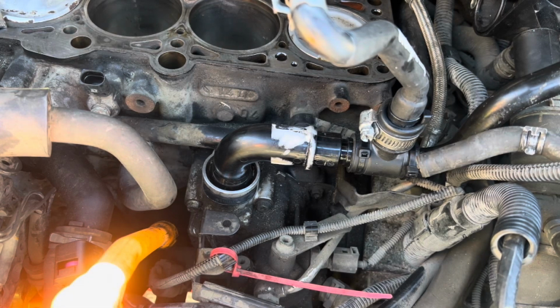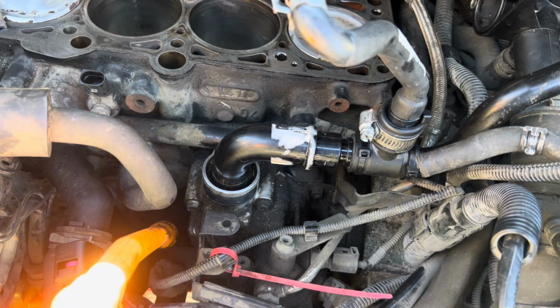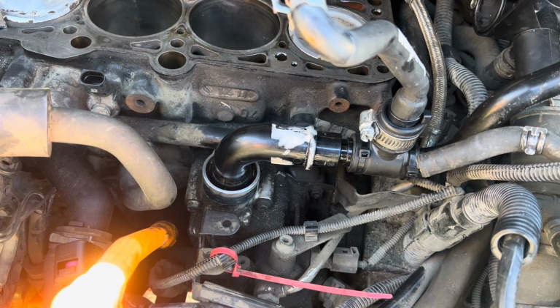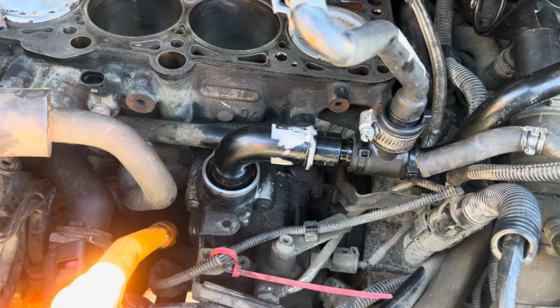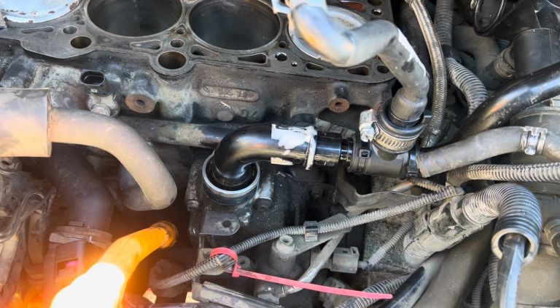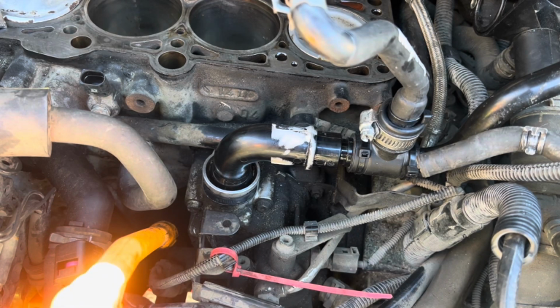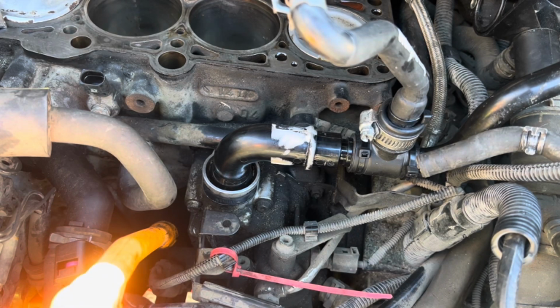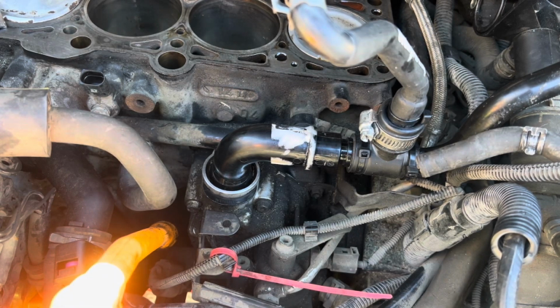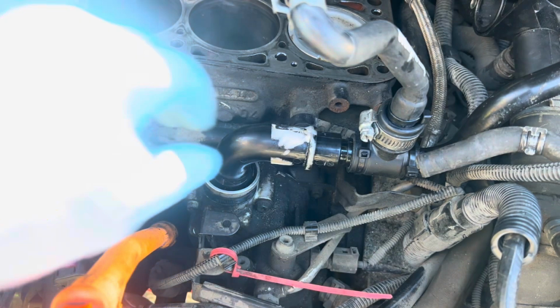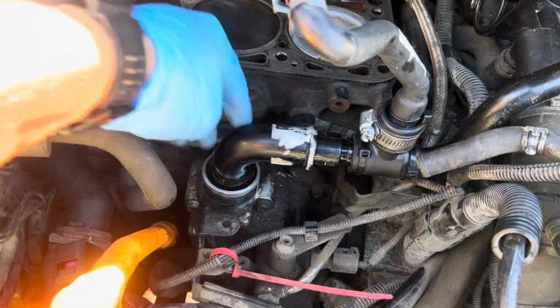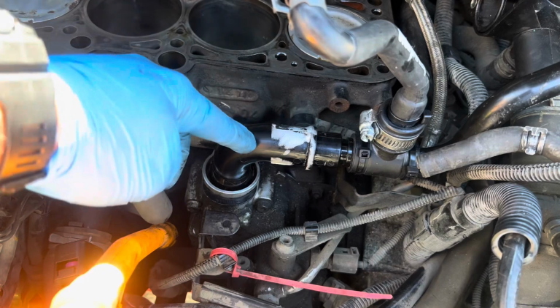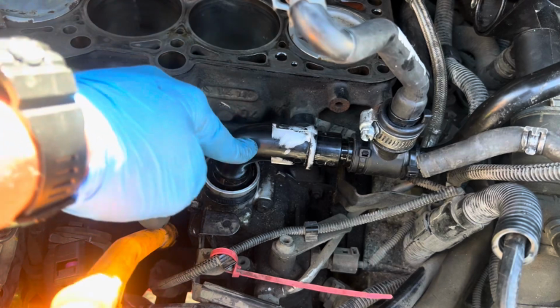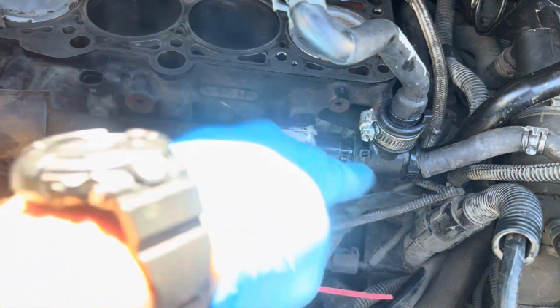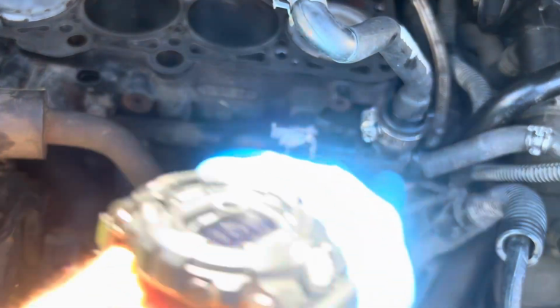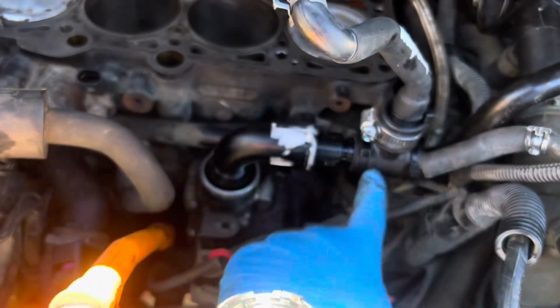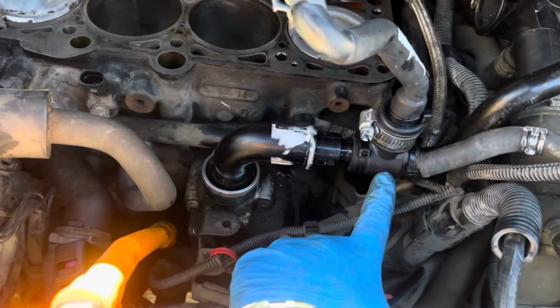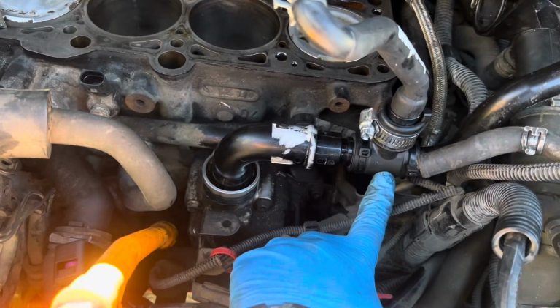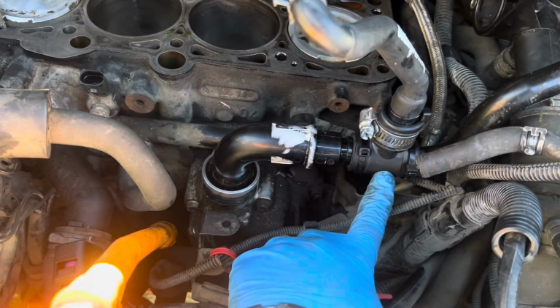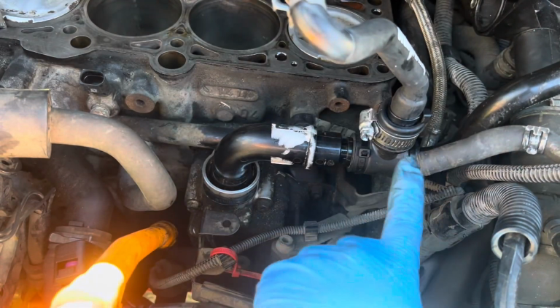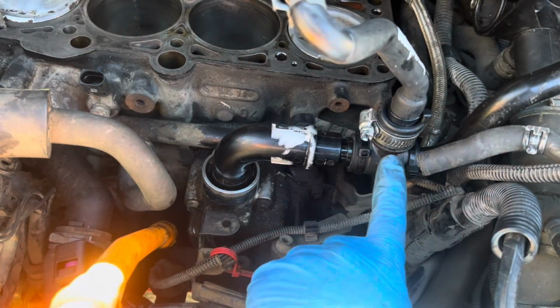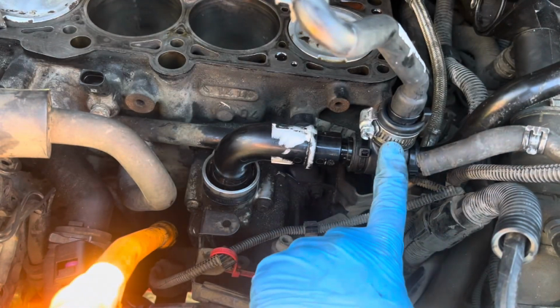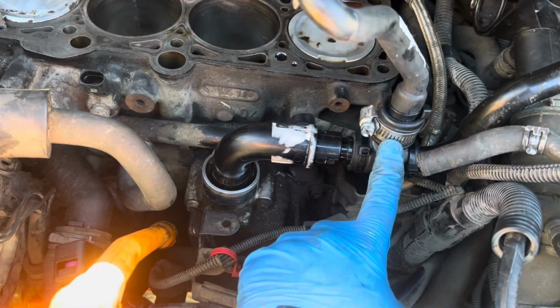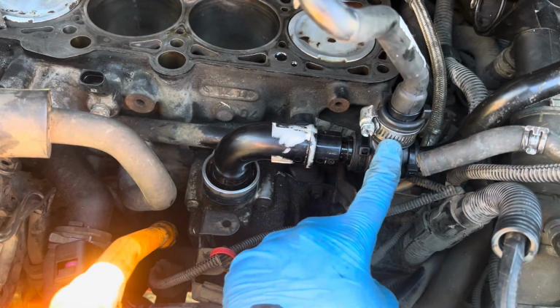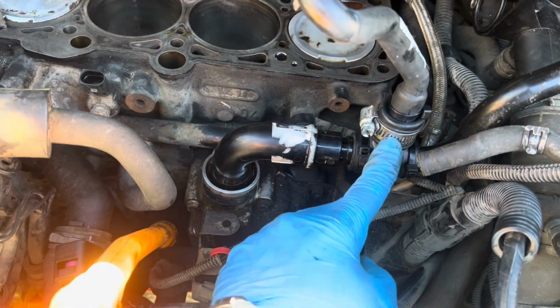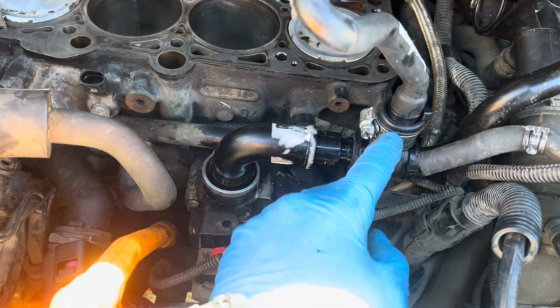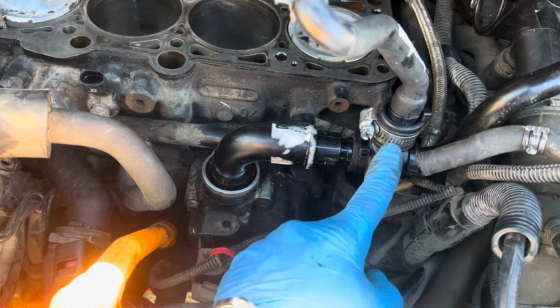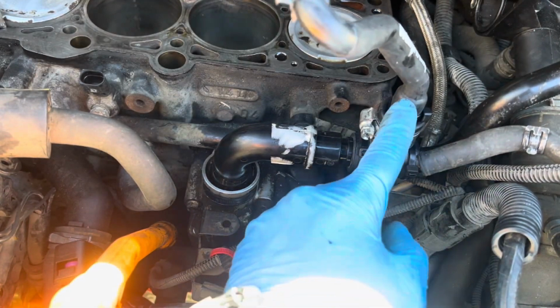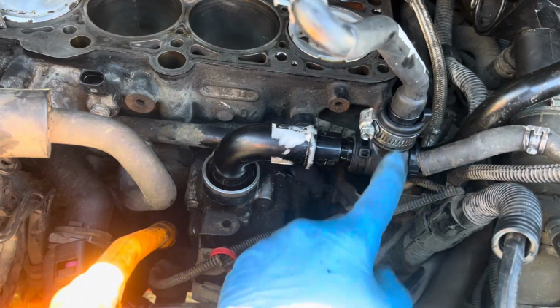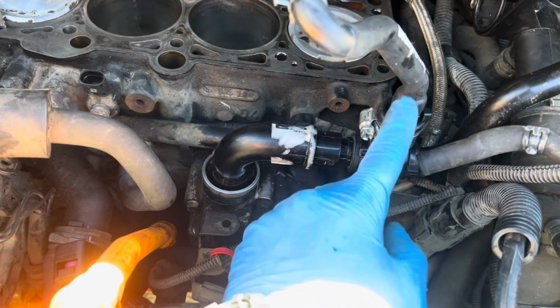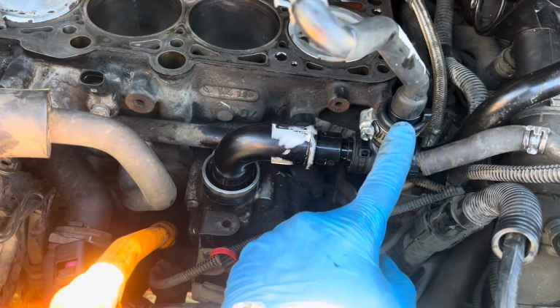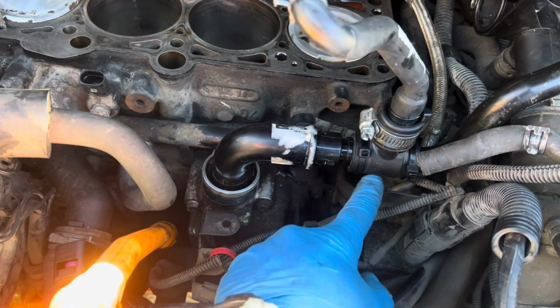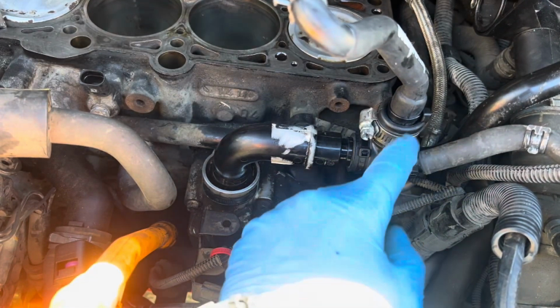That's the PCV valve replacement — the oil breather to the union and the PCV valve that's inside of this union here.